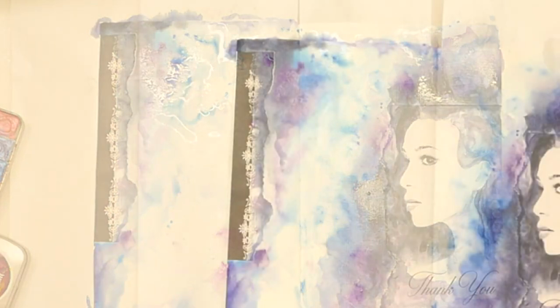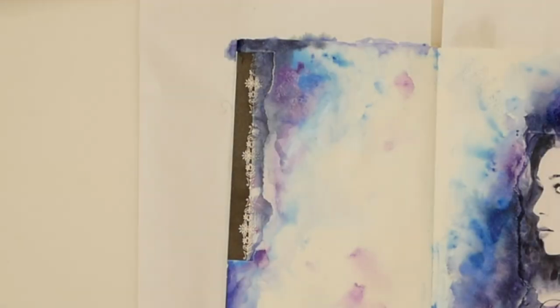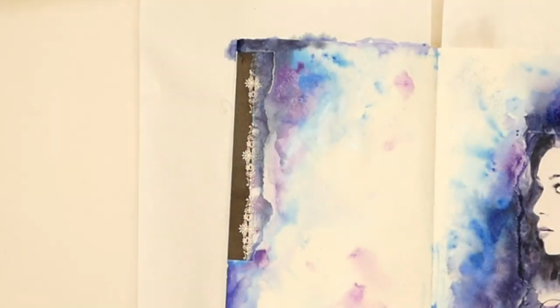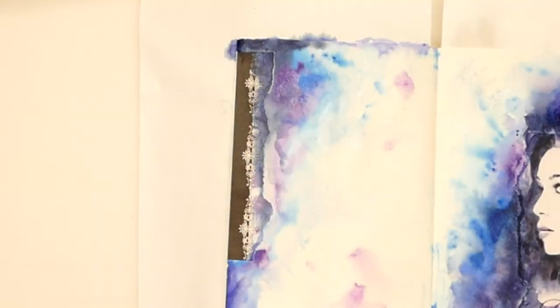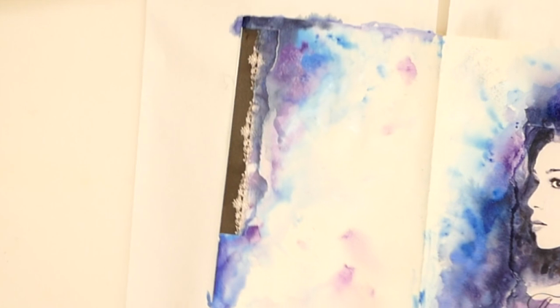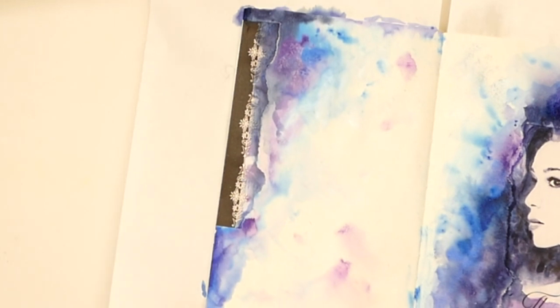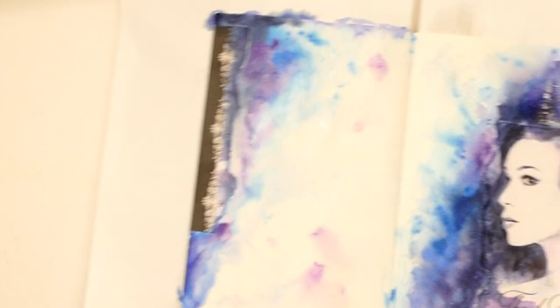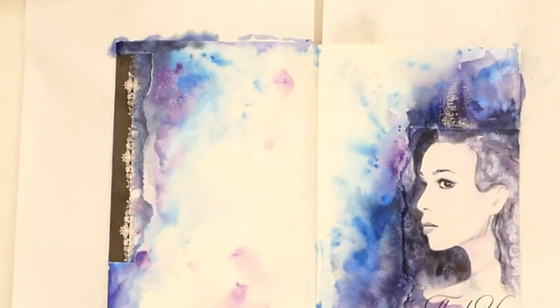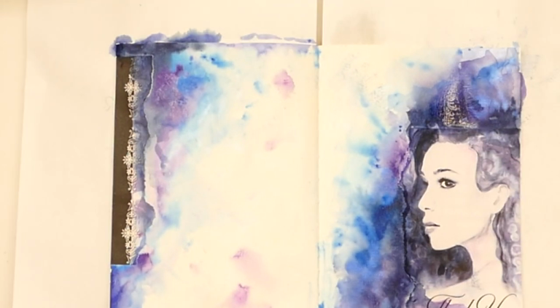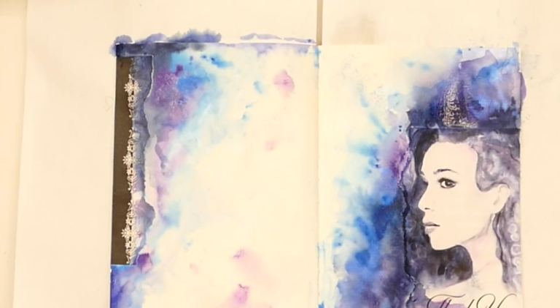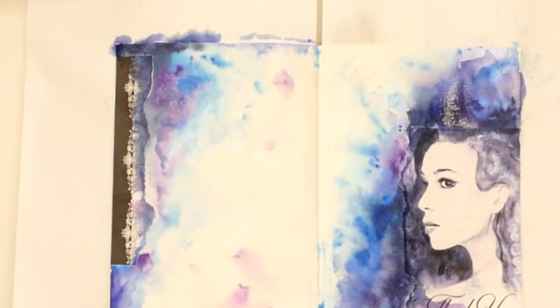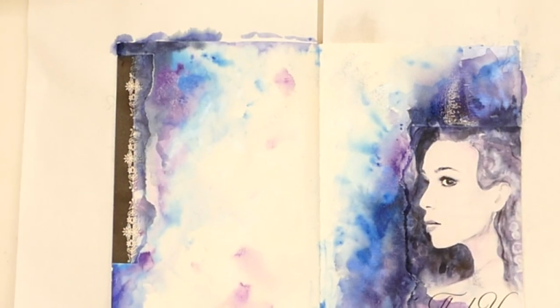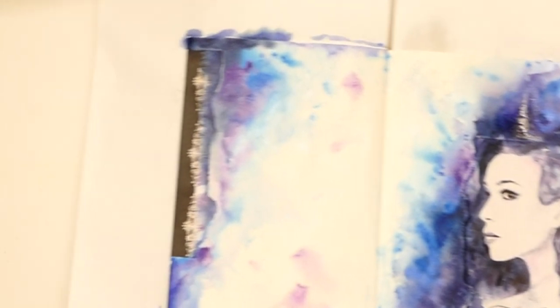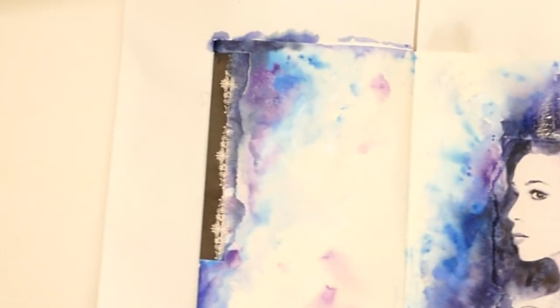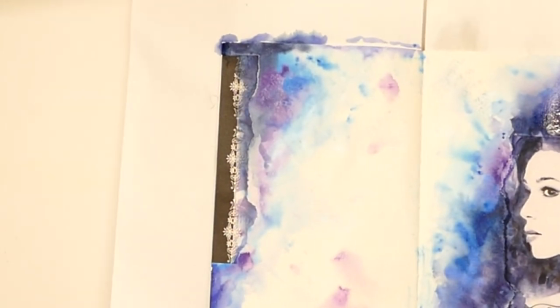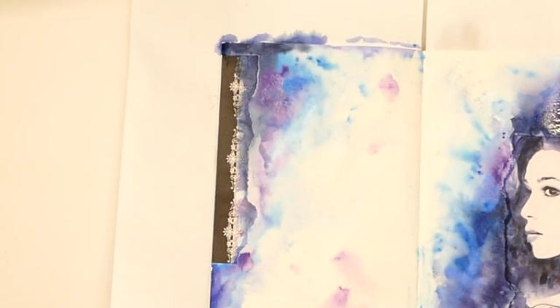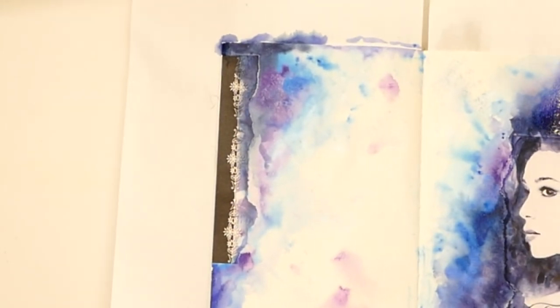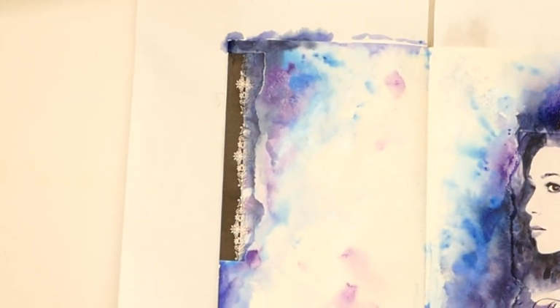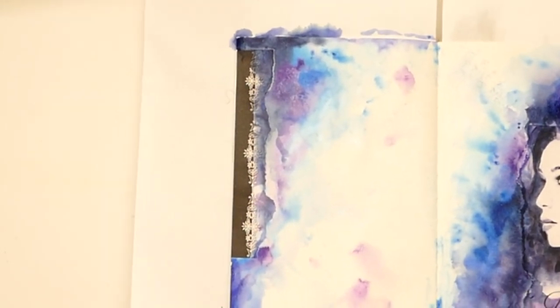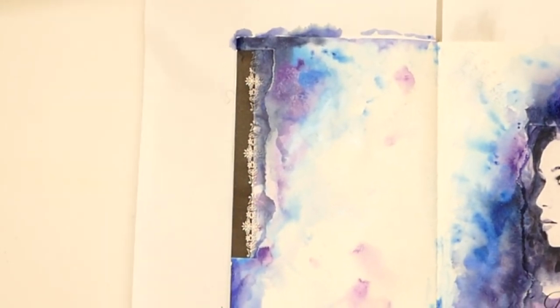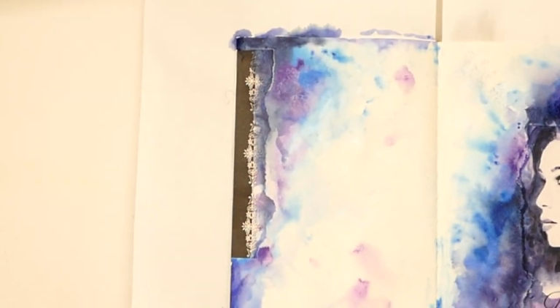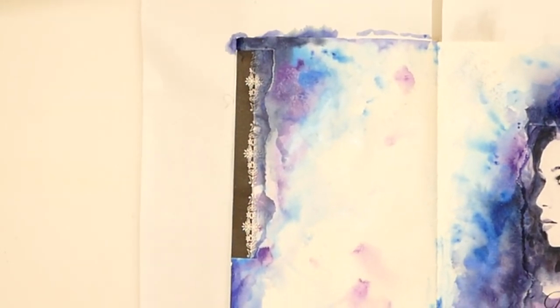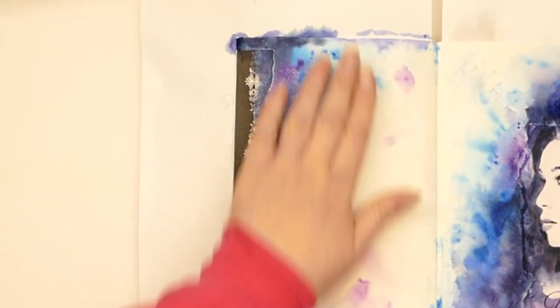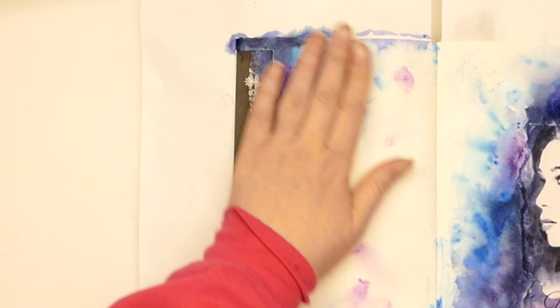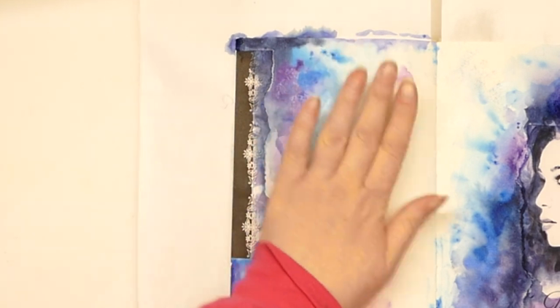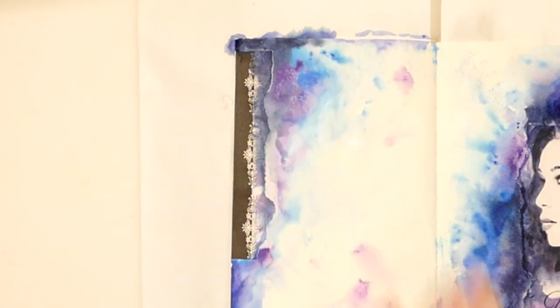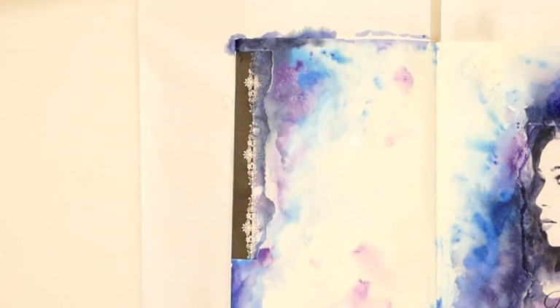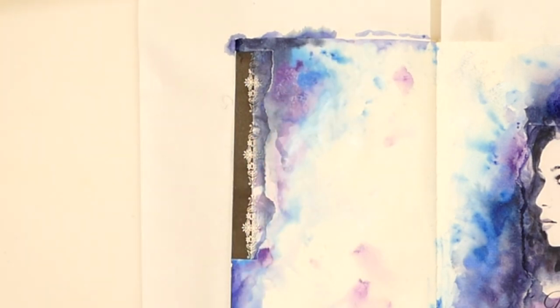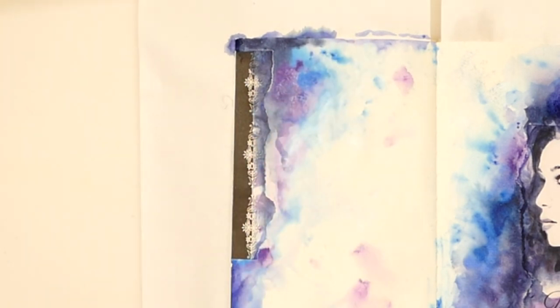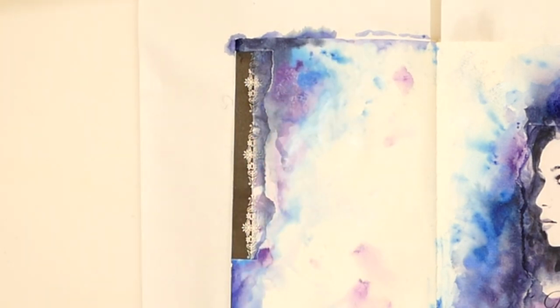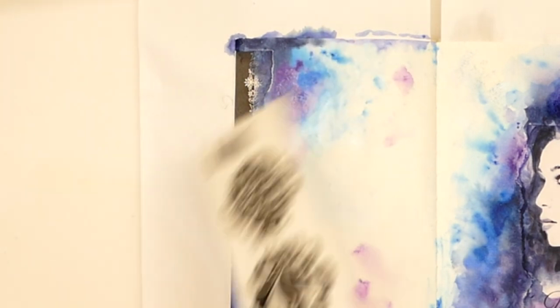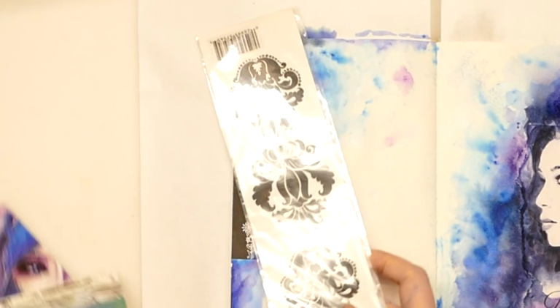I'm still waiting for this side of the page to dry because I went quite heavy-handed with the paint, but I've managed to dry the other side off, so we'll work on that side a little bit.